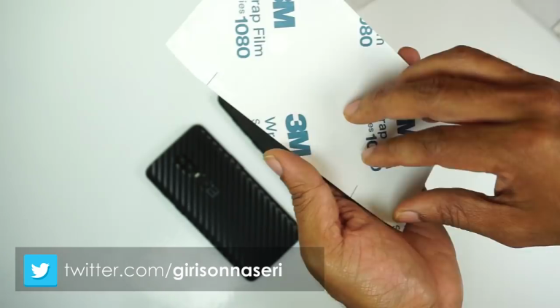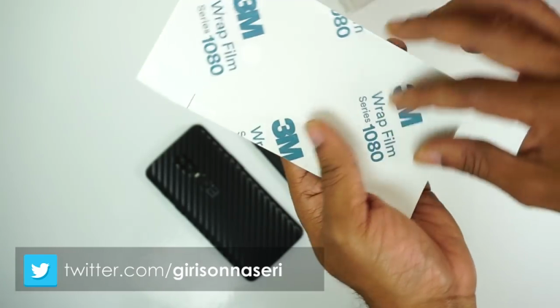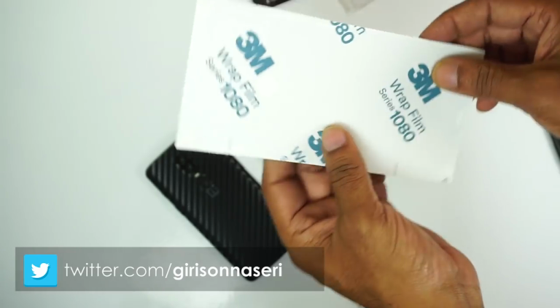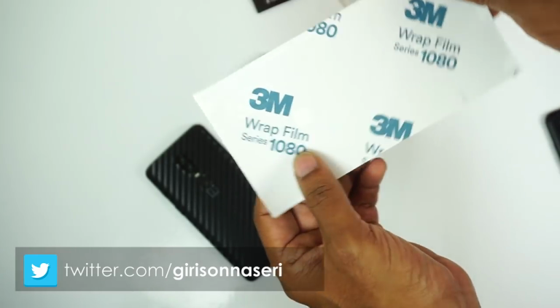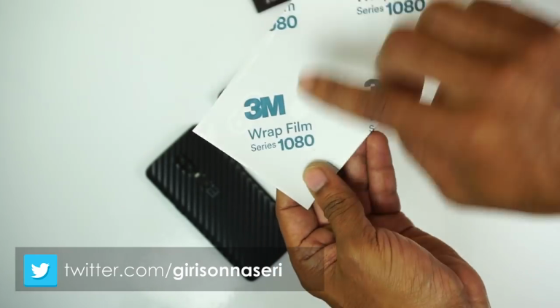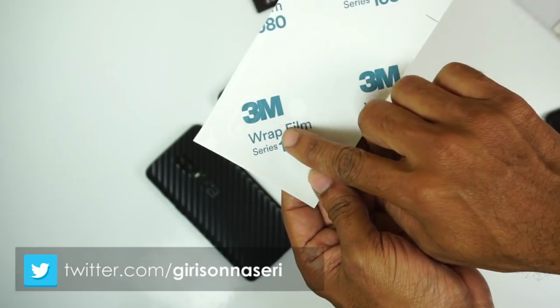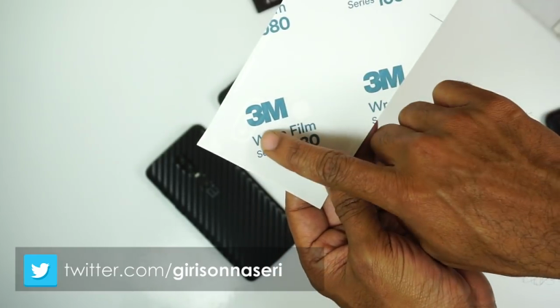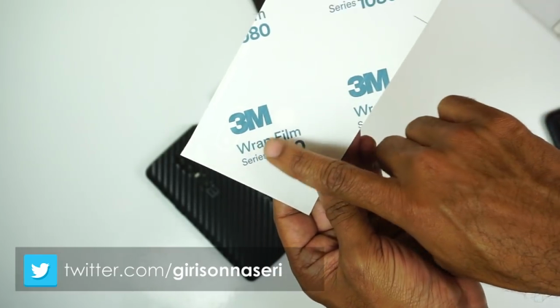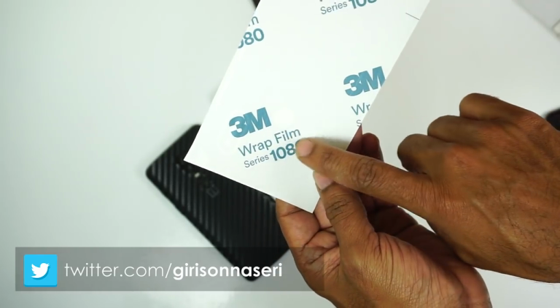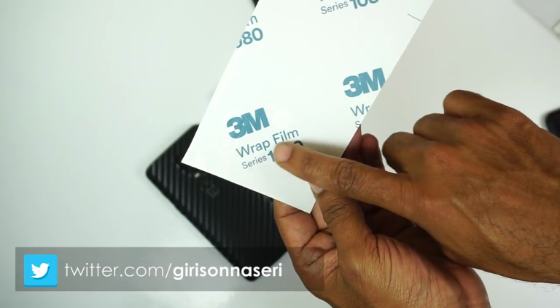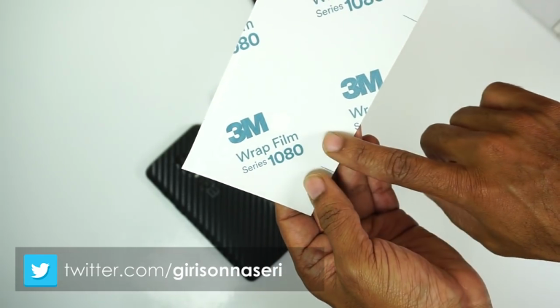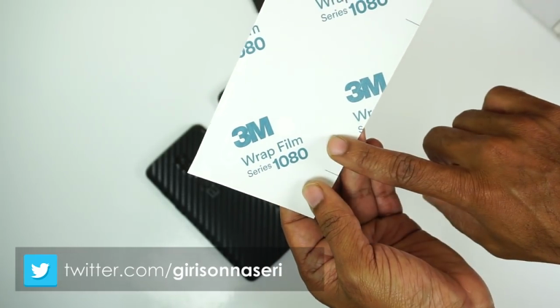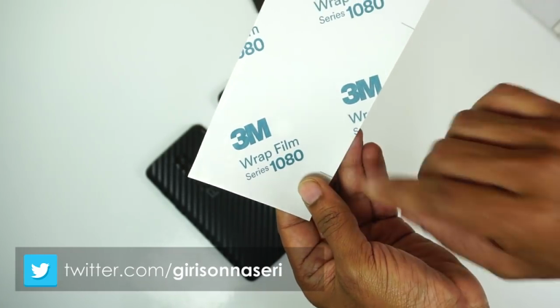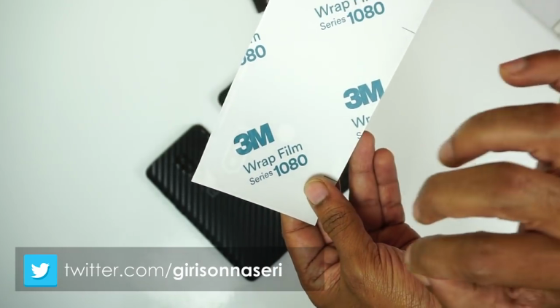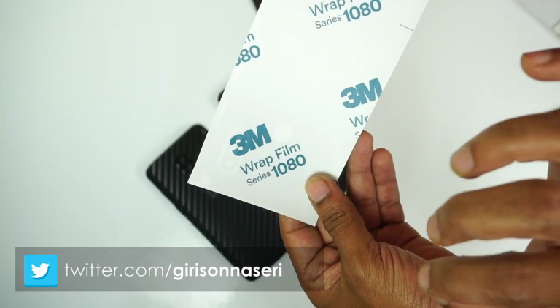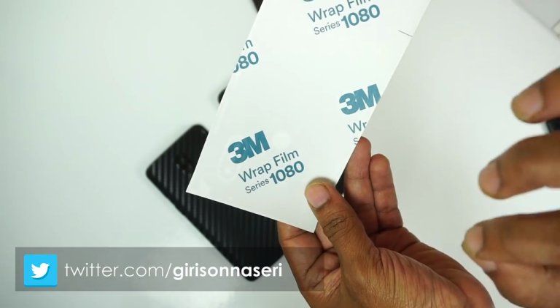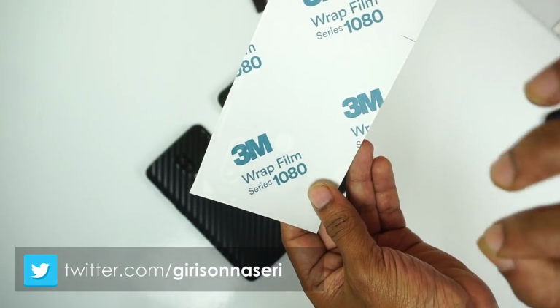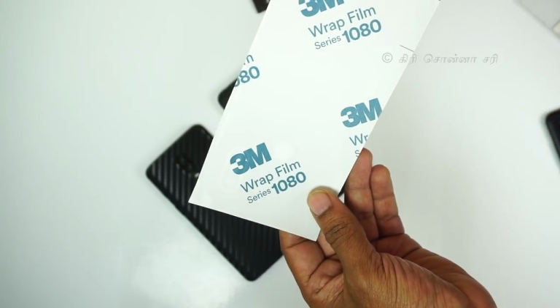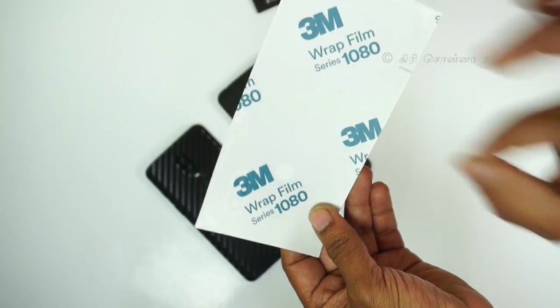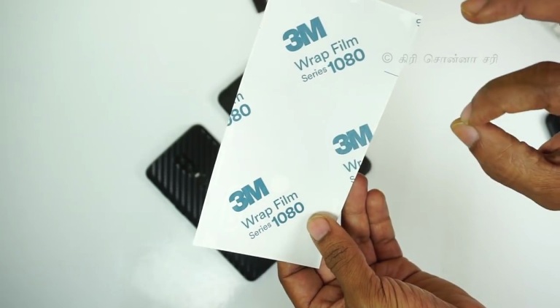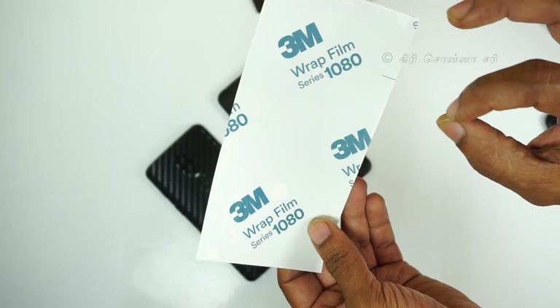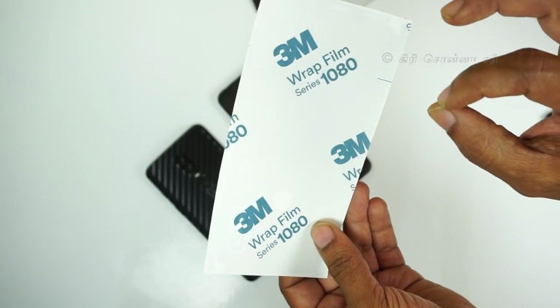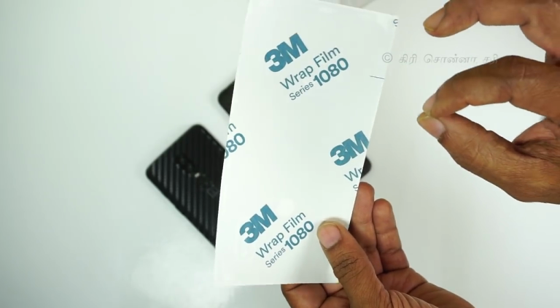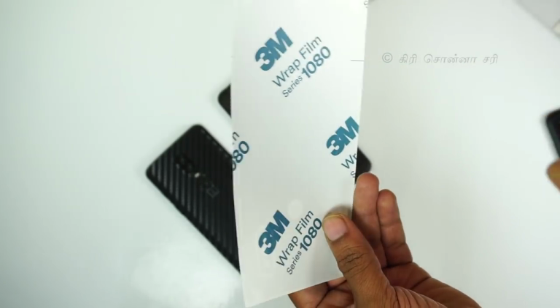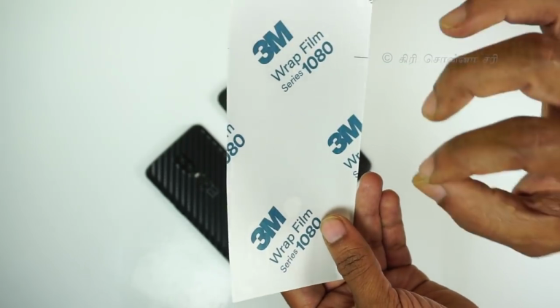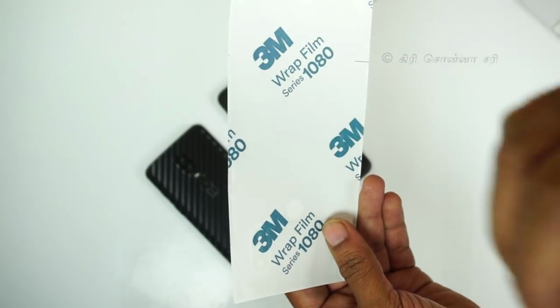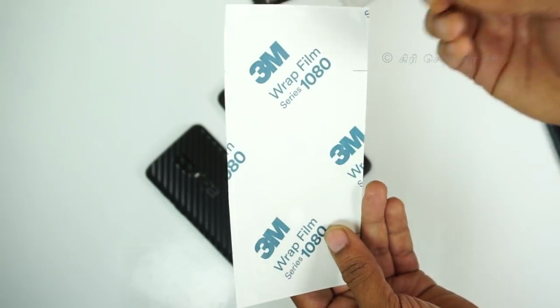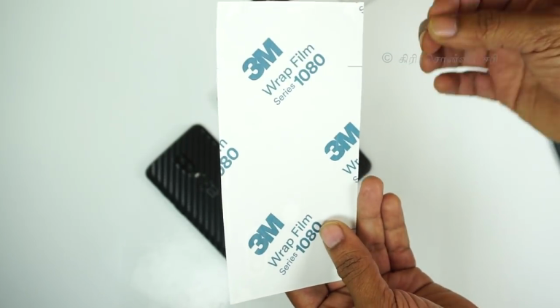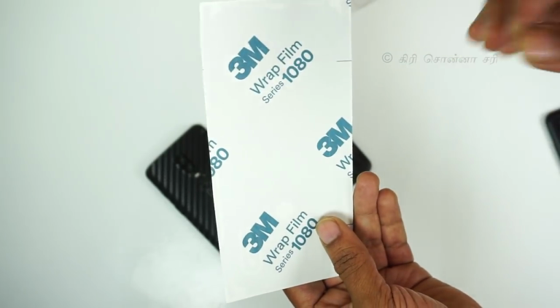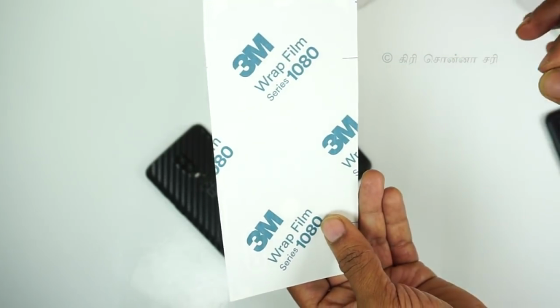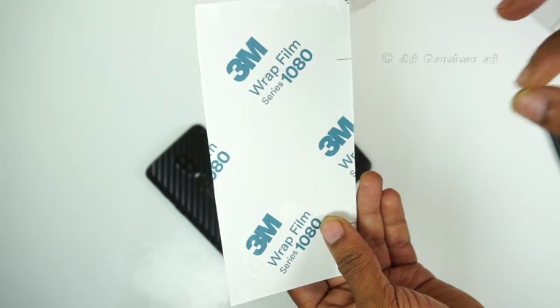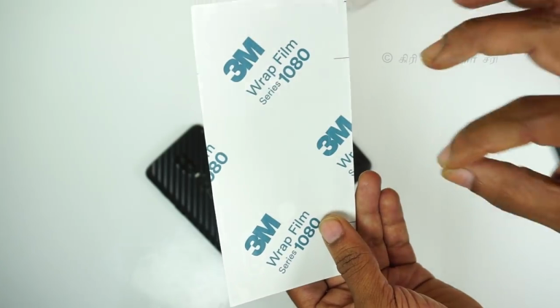In the package you can use a lint-free cloth and a sticker. You can use high-quality 3M wrap film with a good quality finish, so if you put it on, it can protect and cover the stains on your mobile phone.